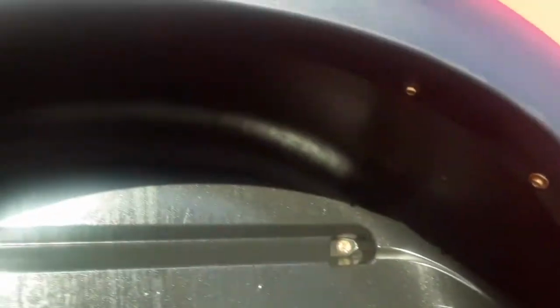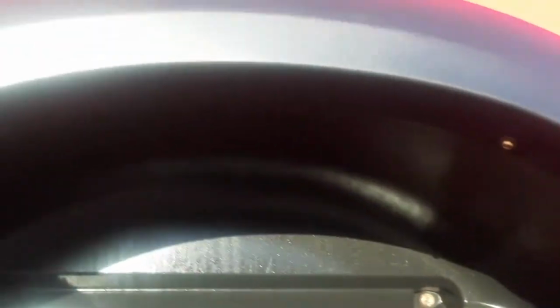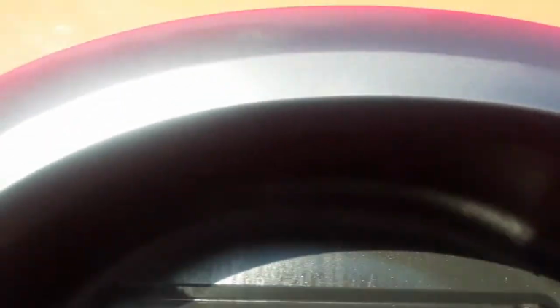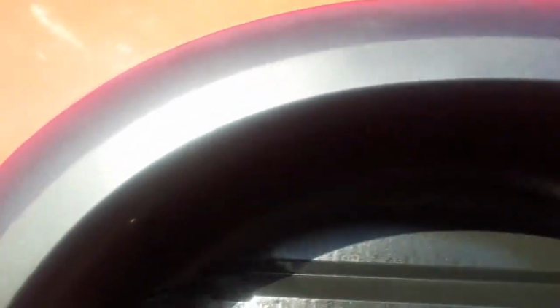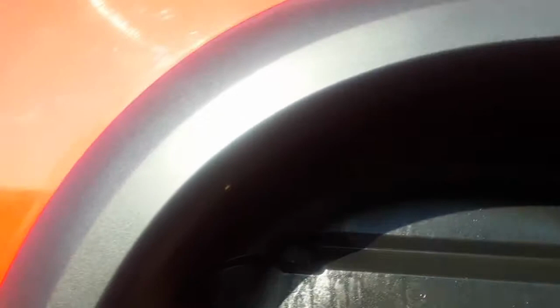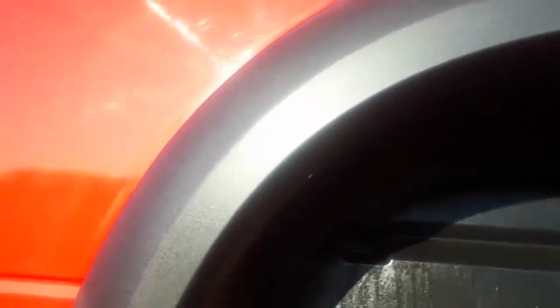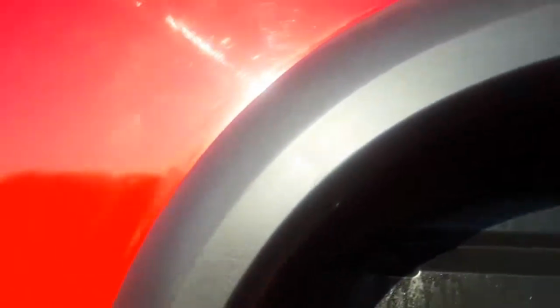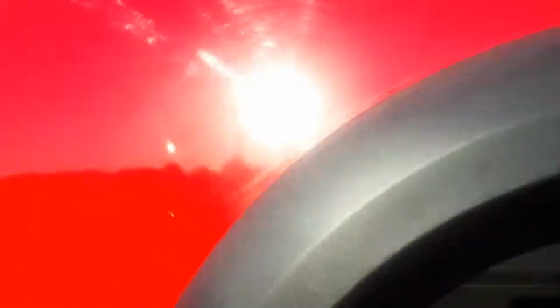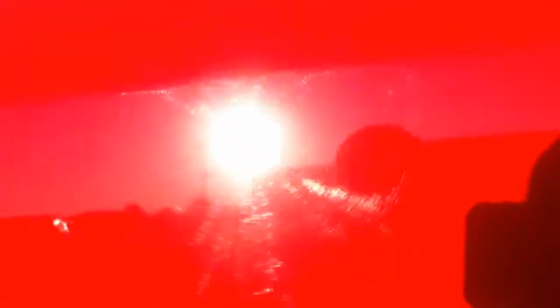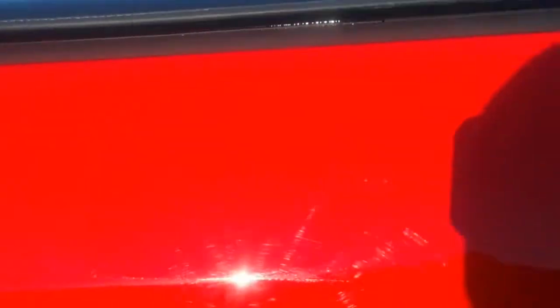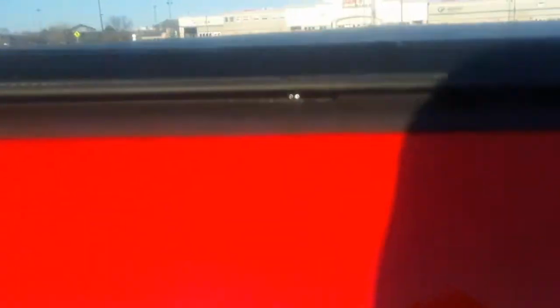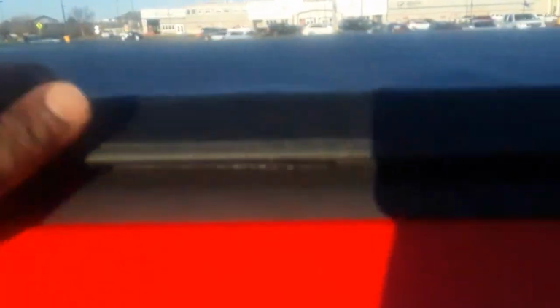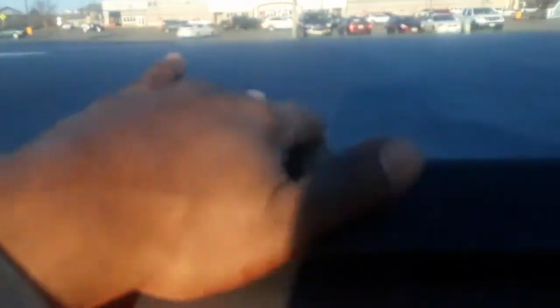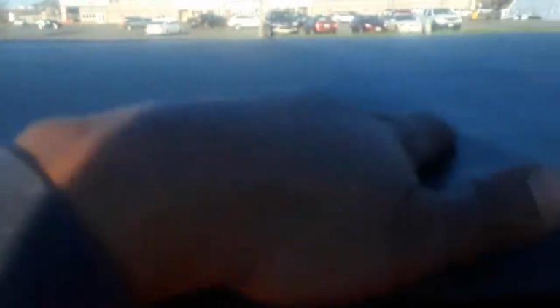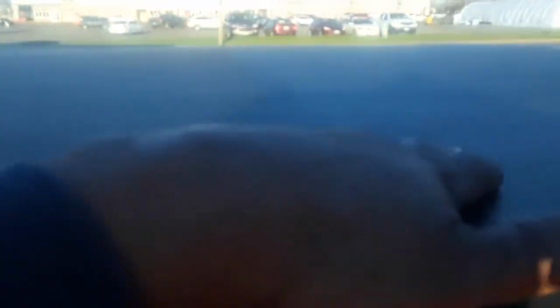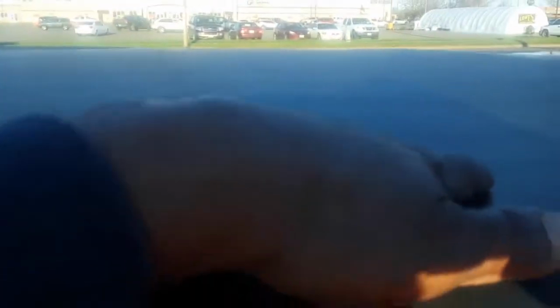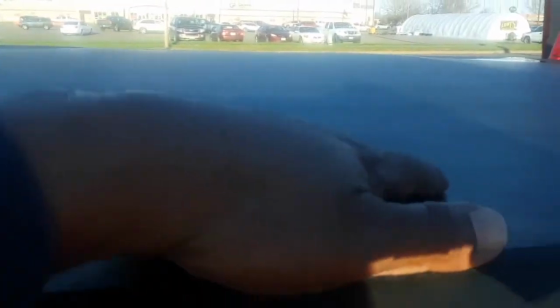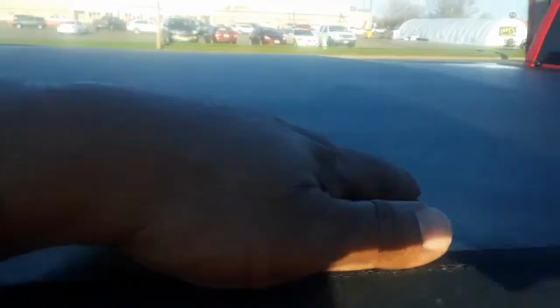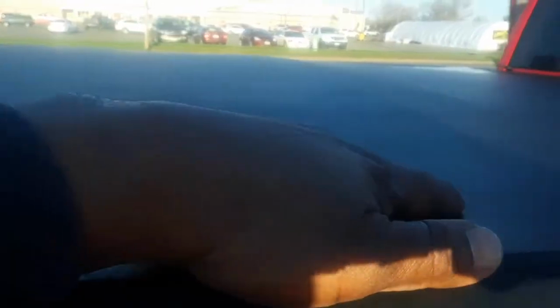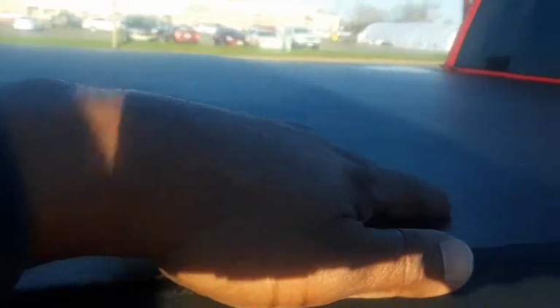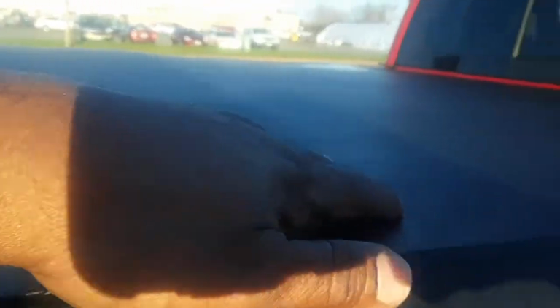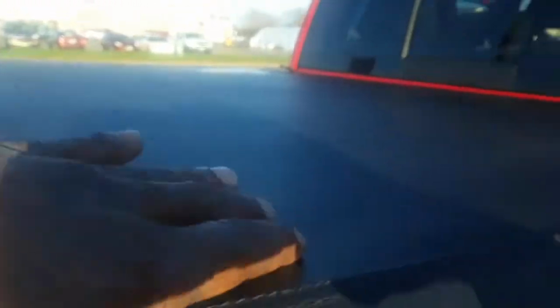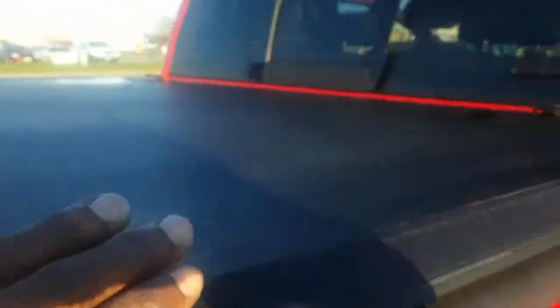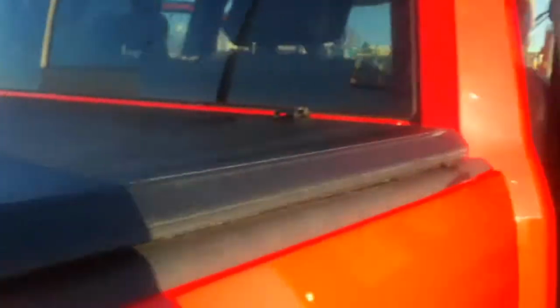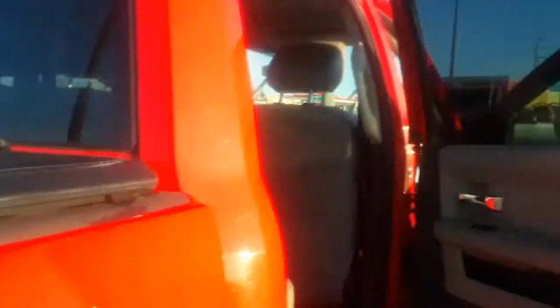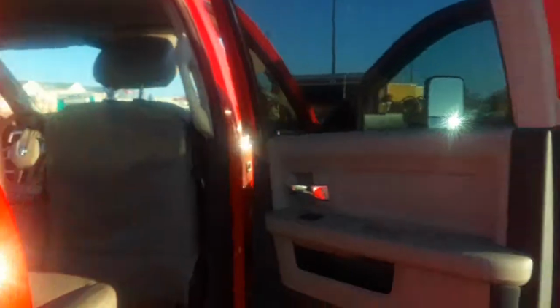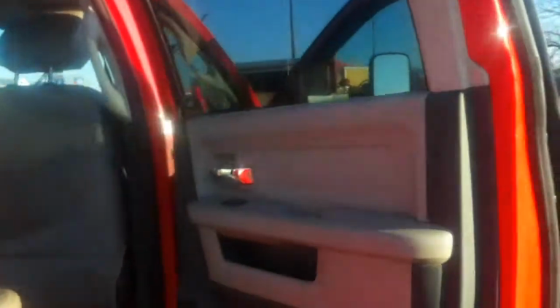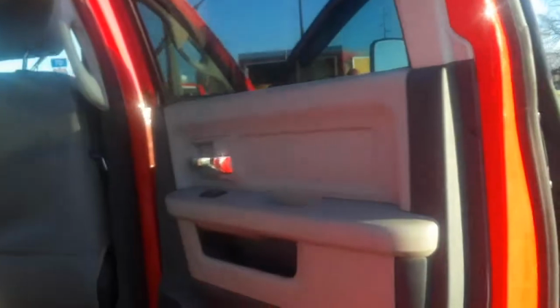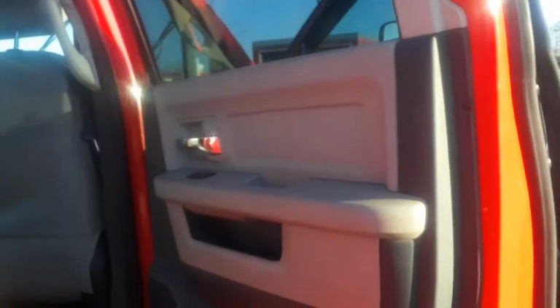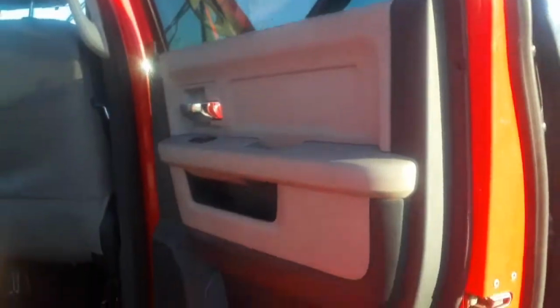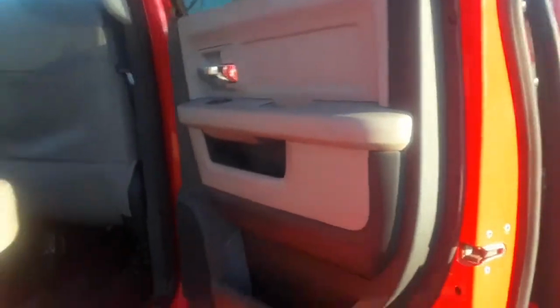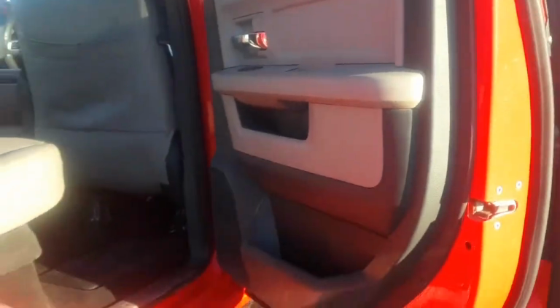Got the undercarriage and wheels taken care of. Did the back bed — made it brand new again. Did the door jams on this pretty red truck.